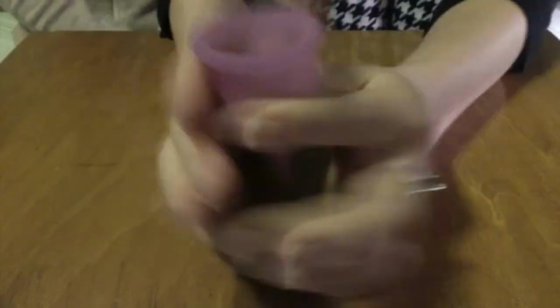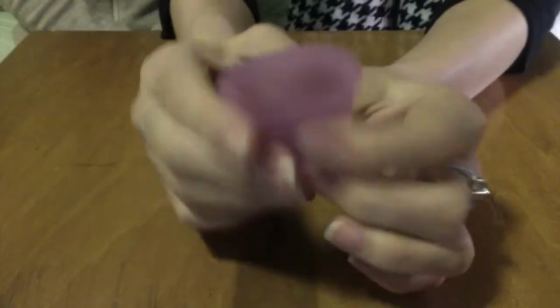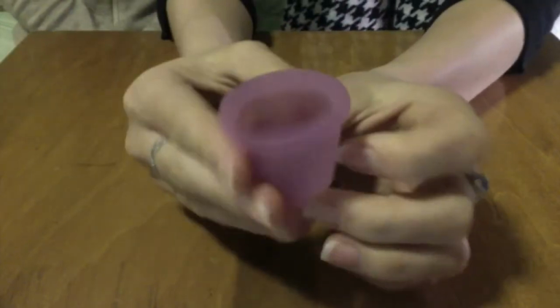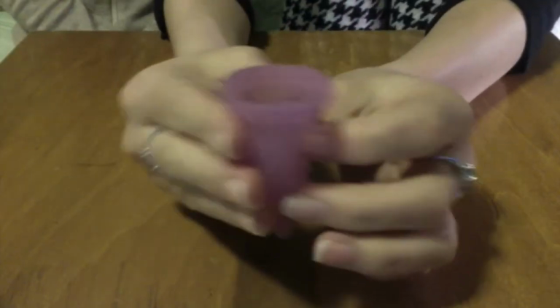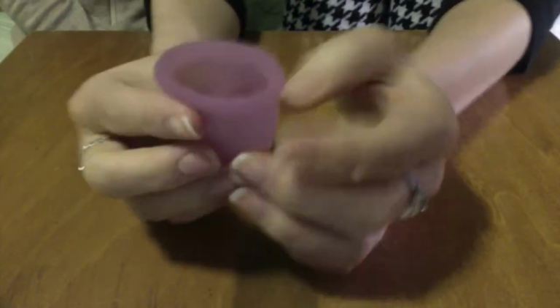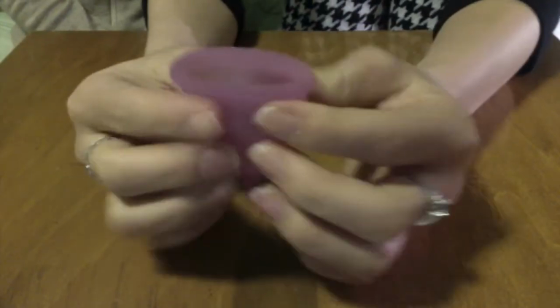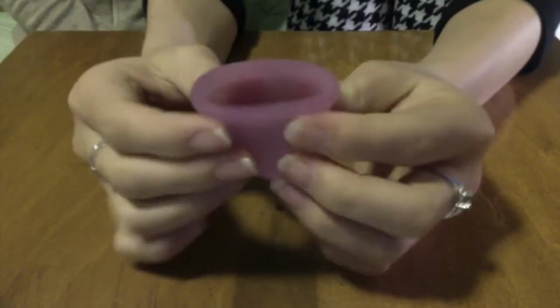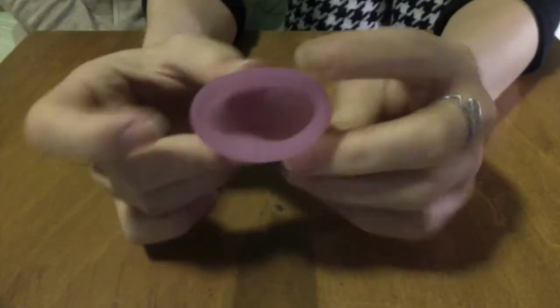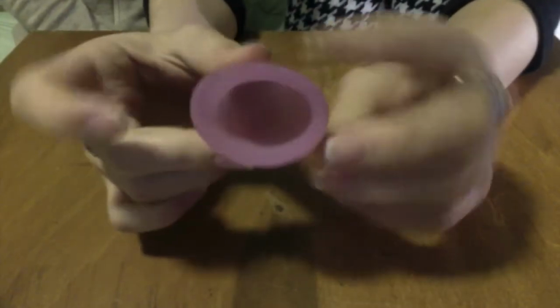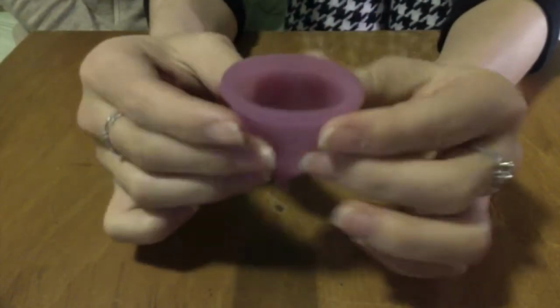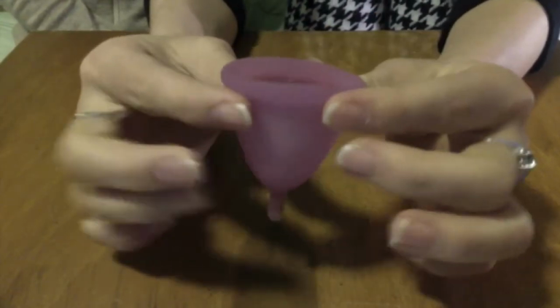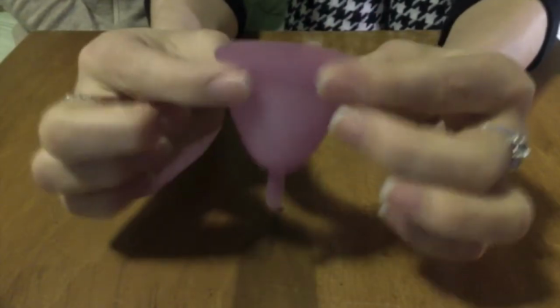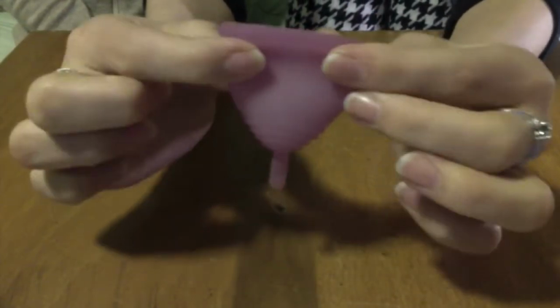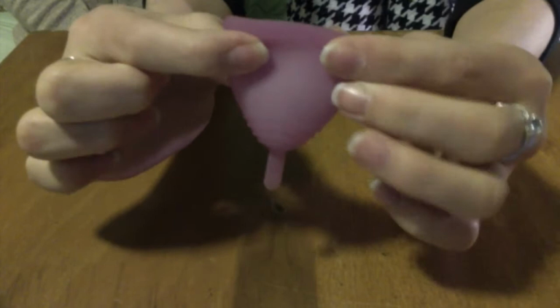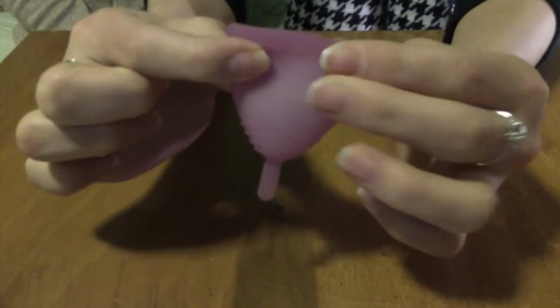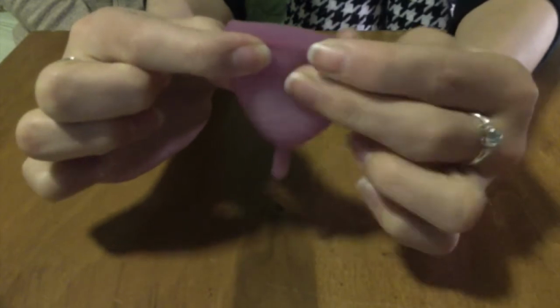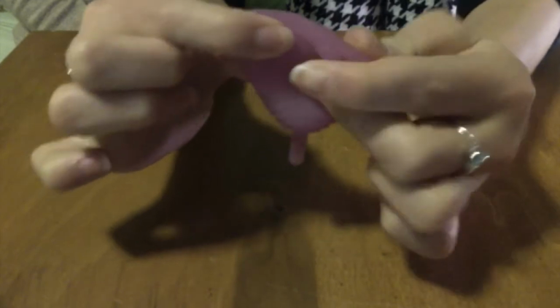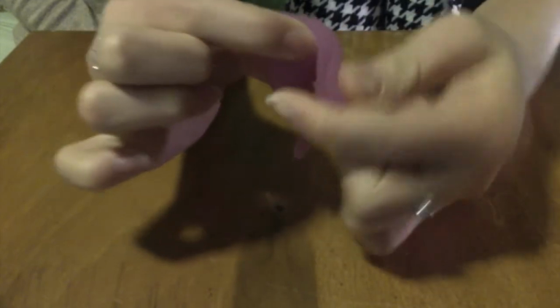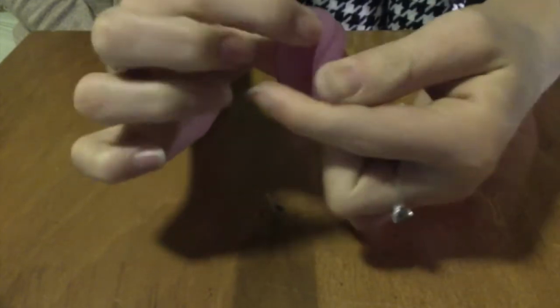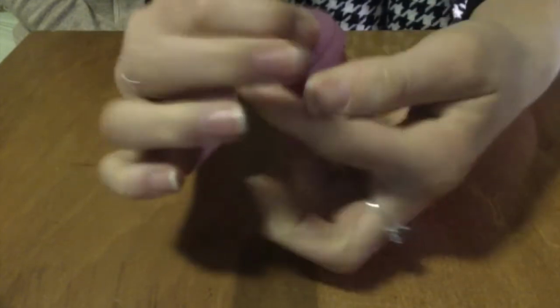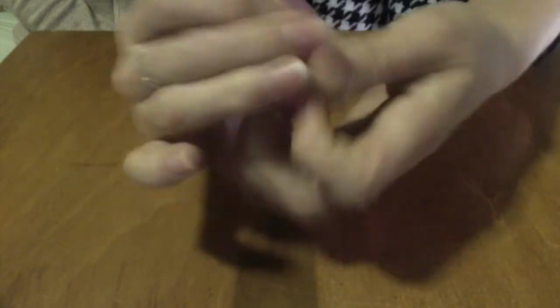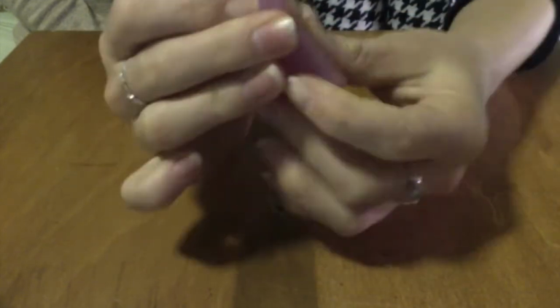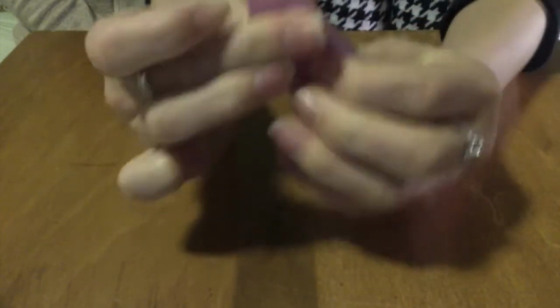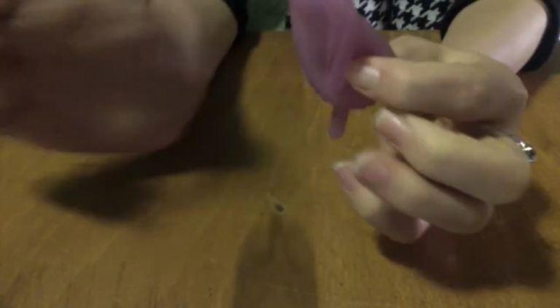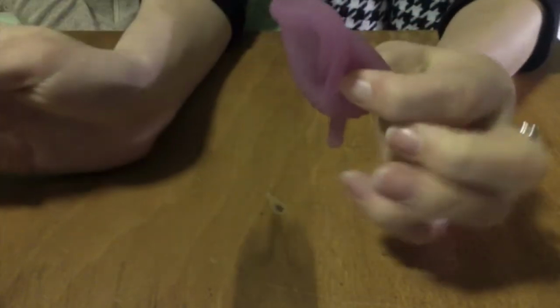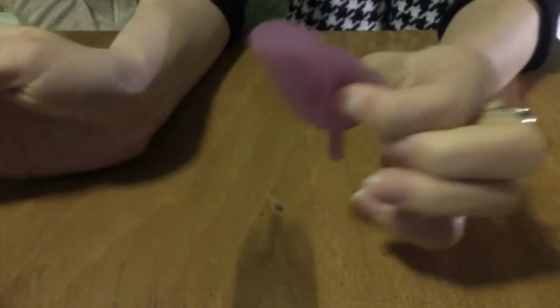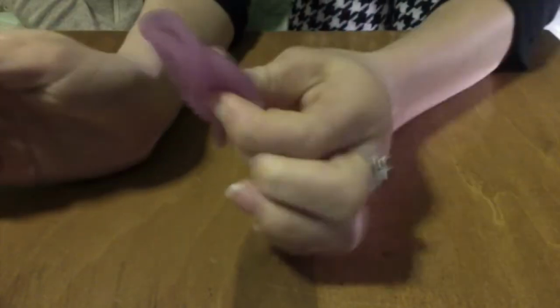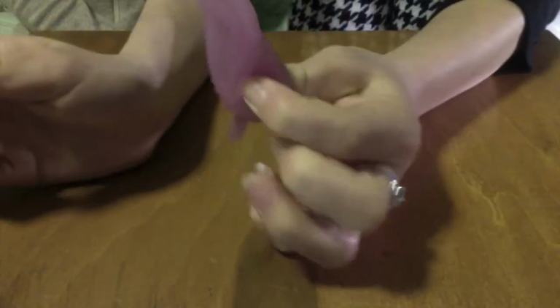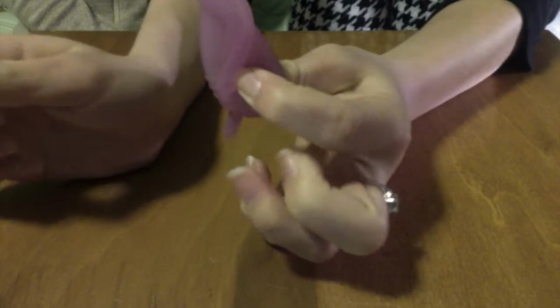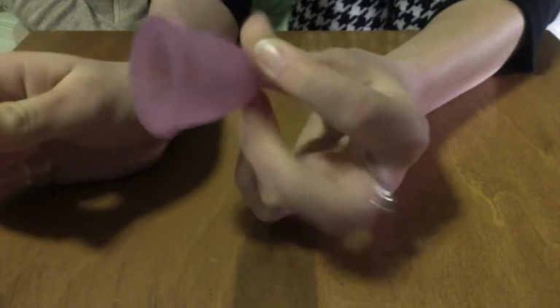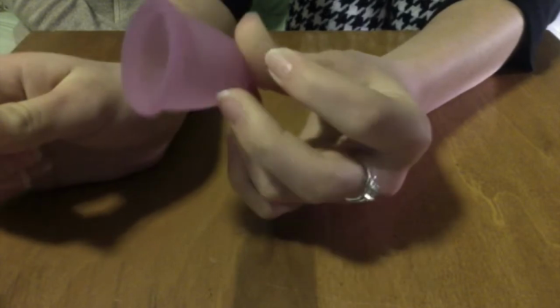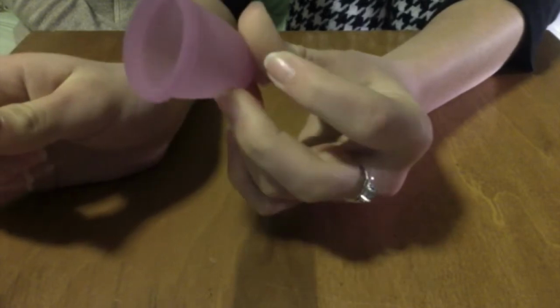One of the other very common folds is the seven fold. You simply push it in half, then bring down one of the sides to the center, and then you insert it into the body and it'll pop open.